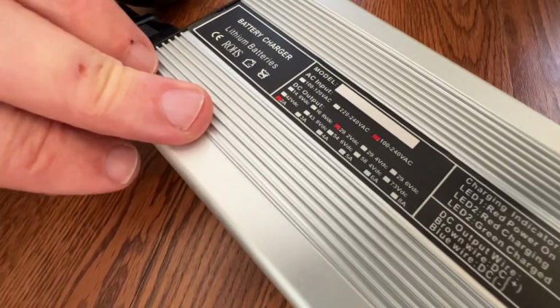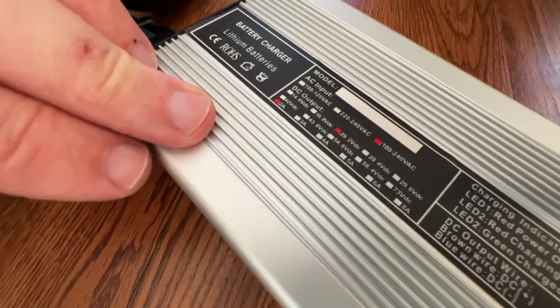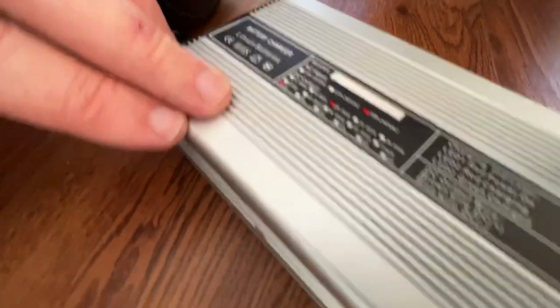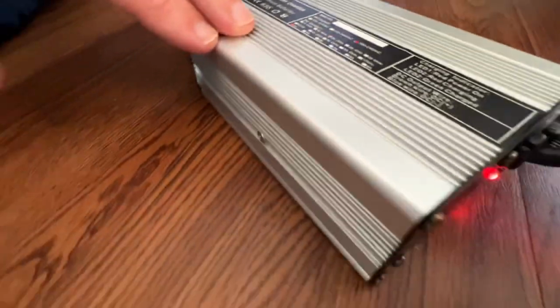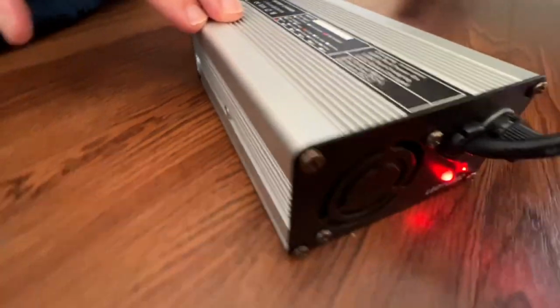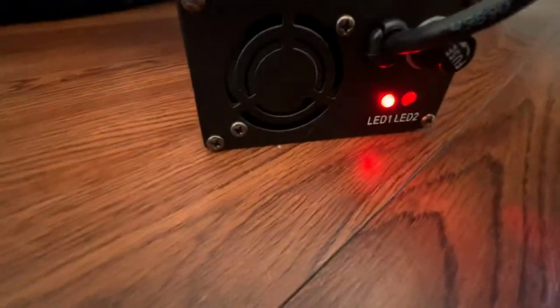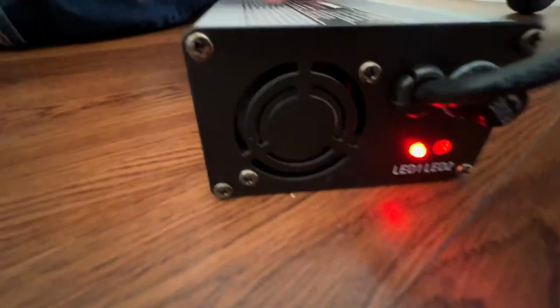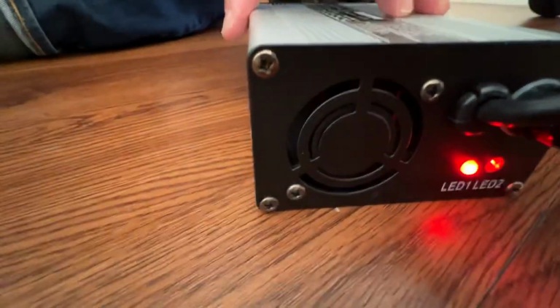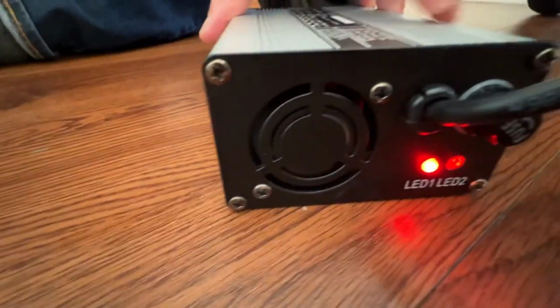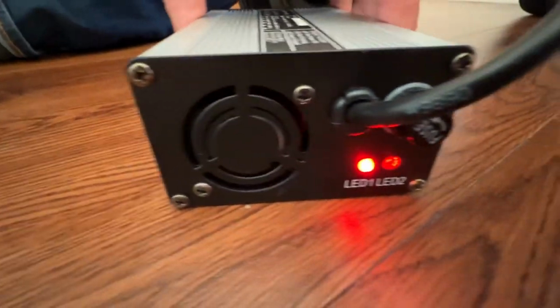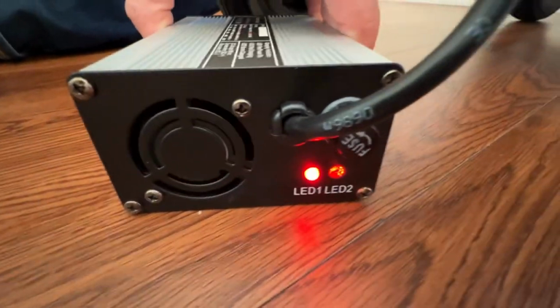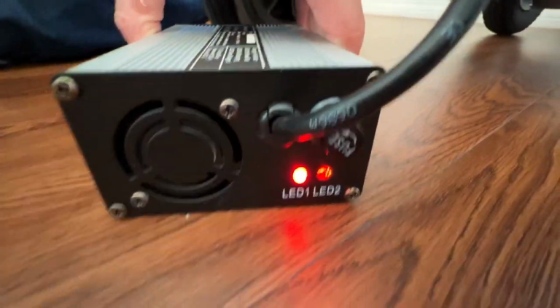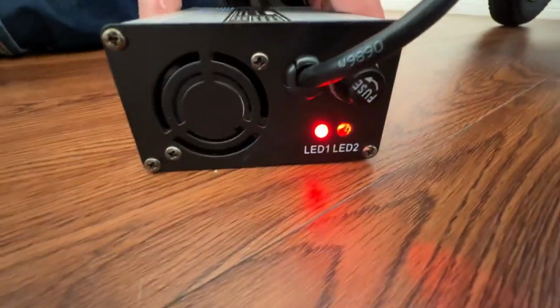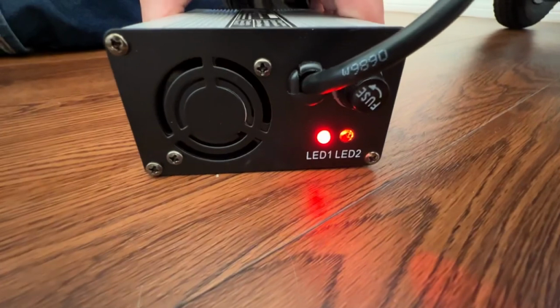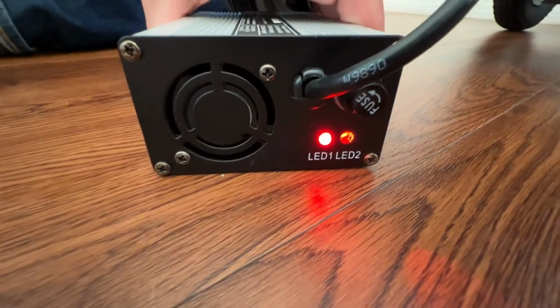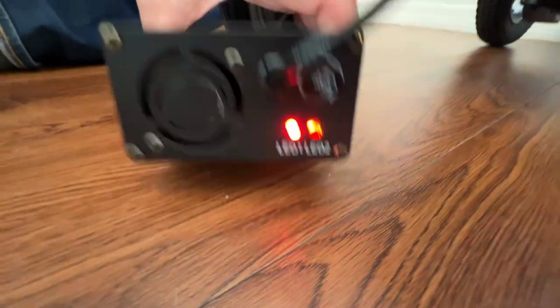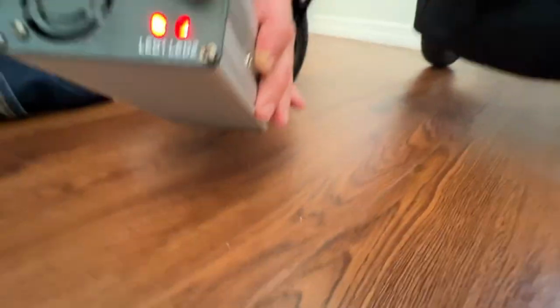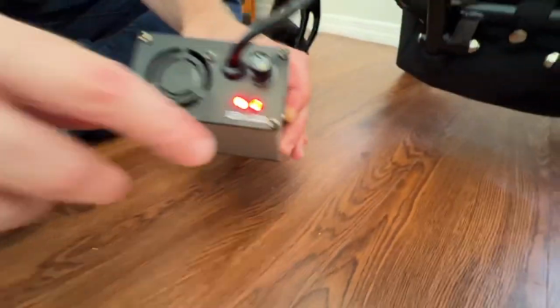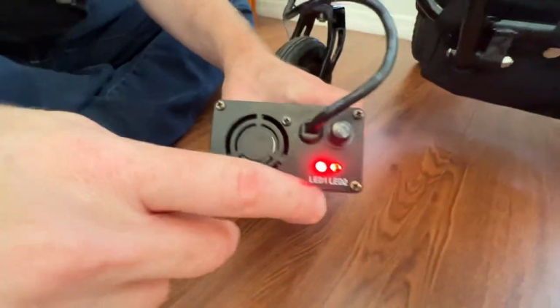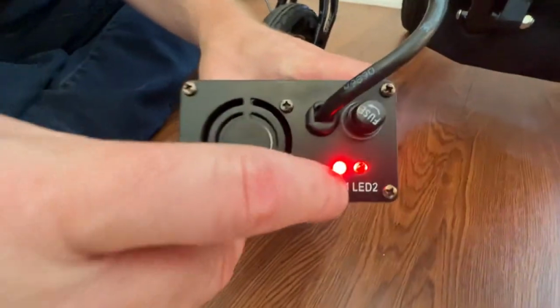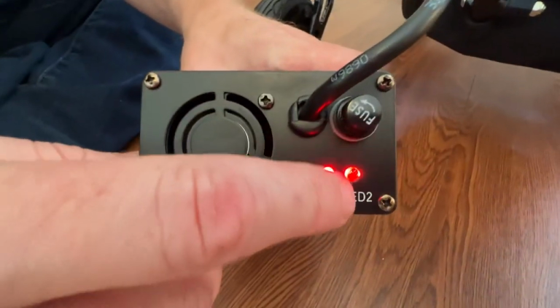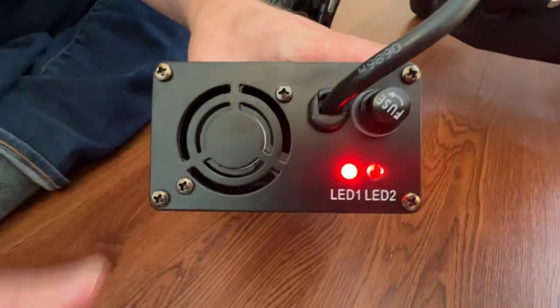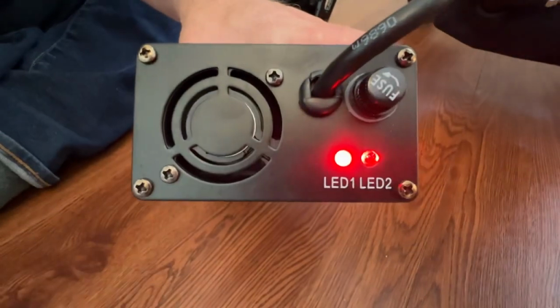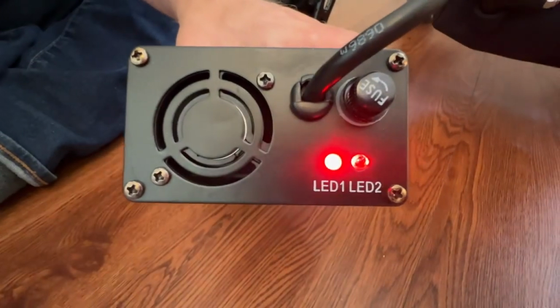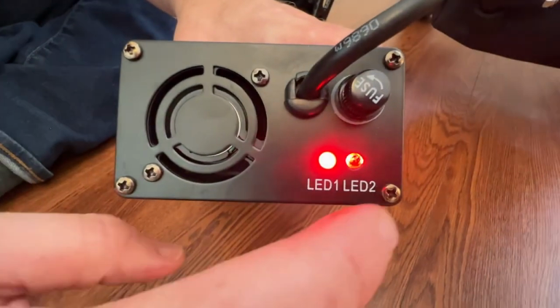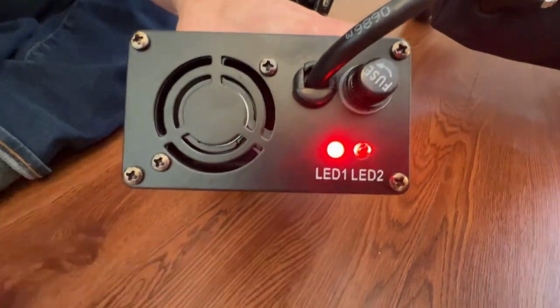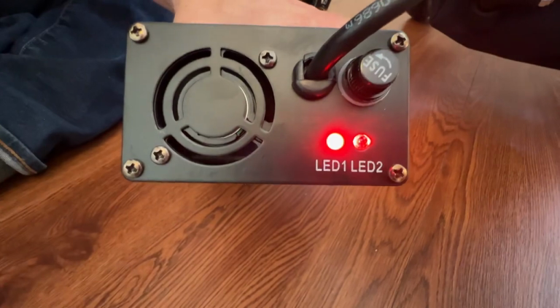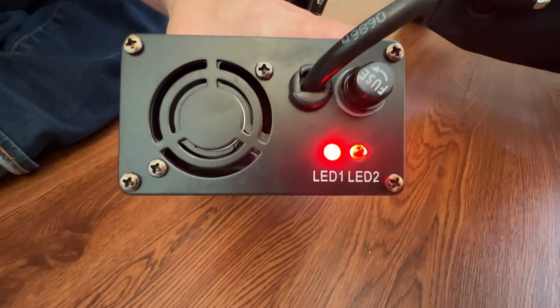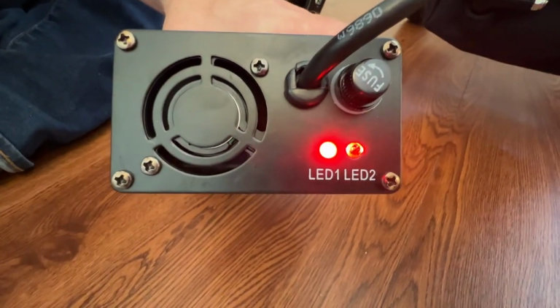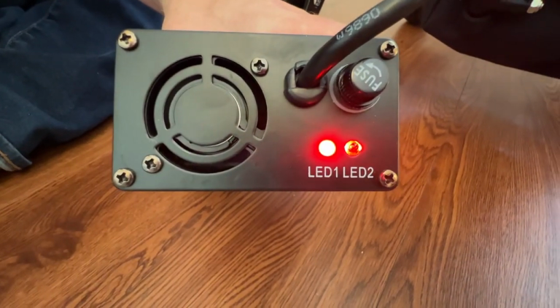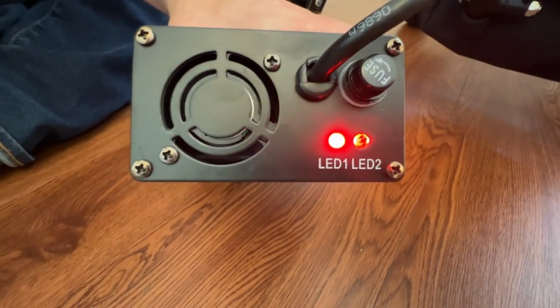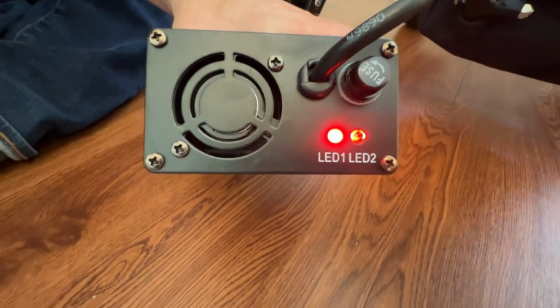This is a much more powerful charger than the charger that actually comes with the chair itself. You can see that it will turn green when it is fully charged.